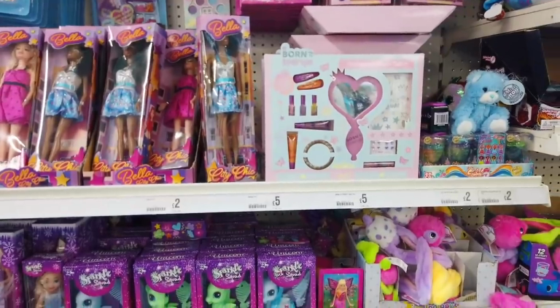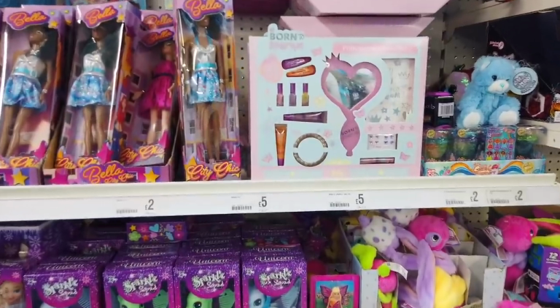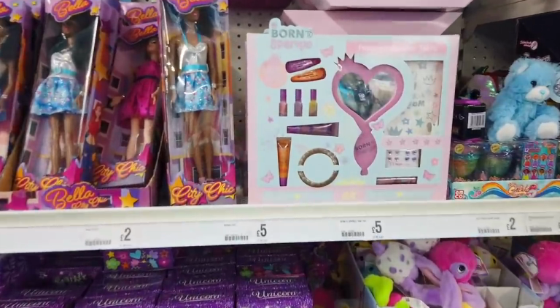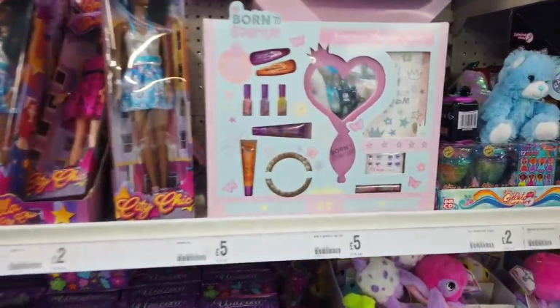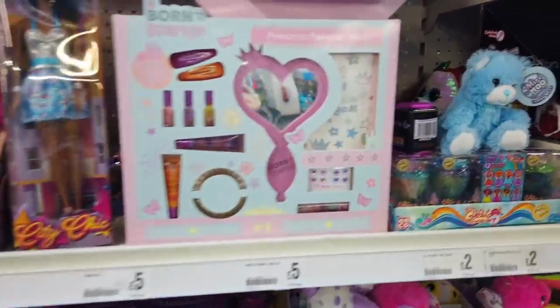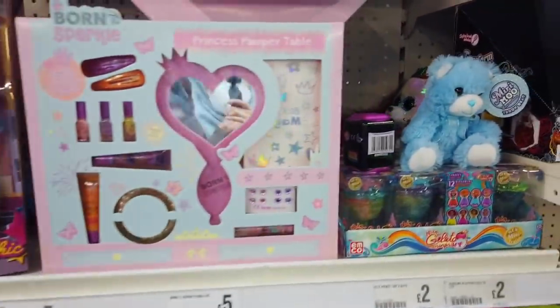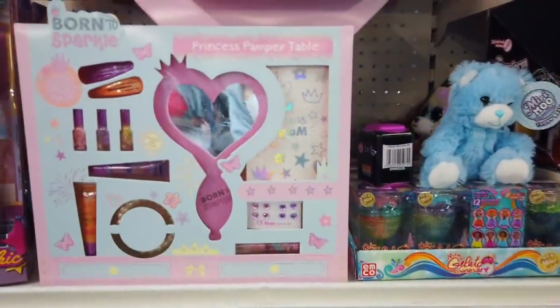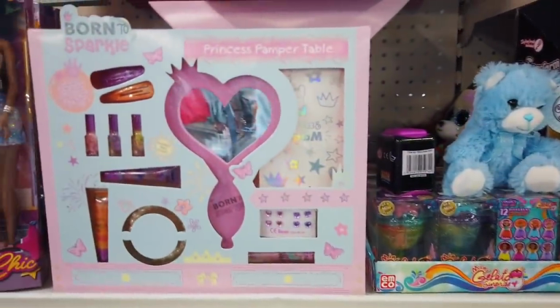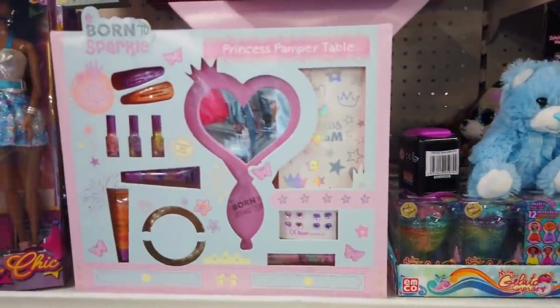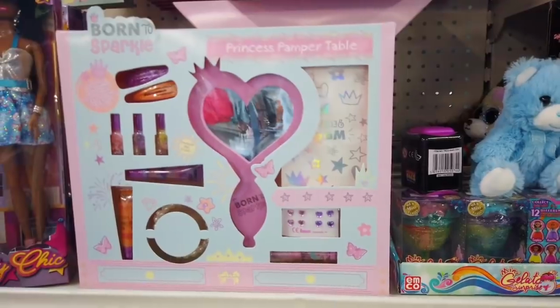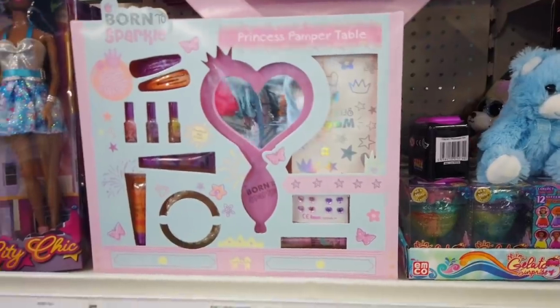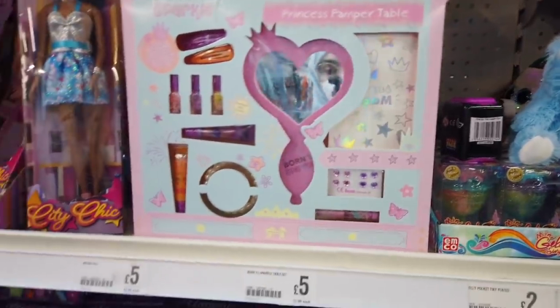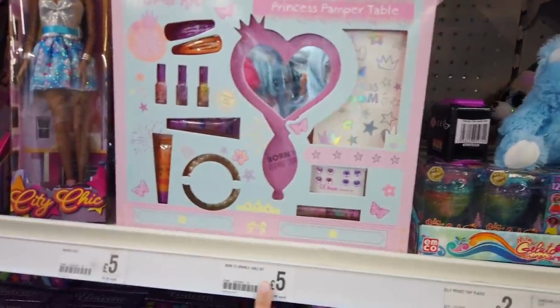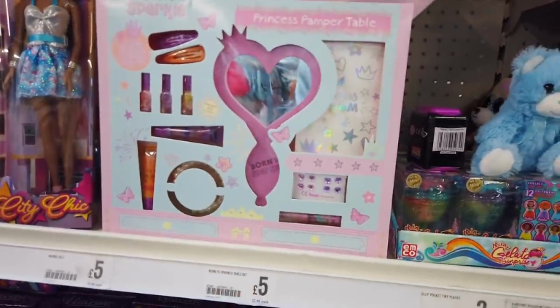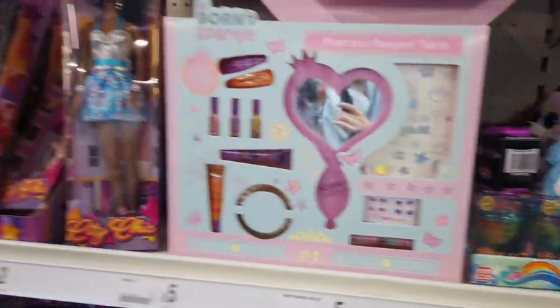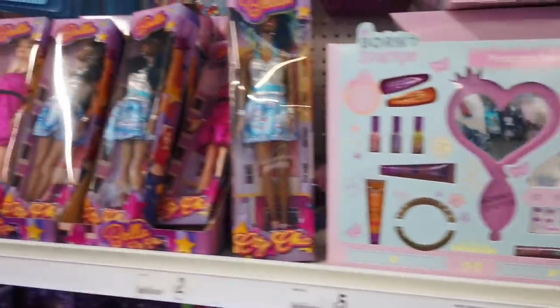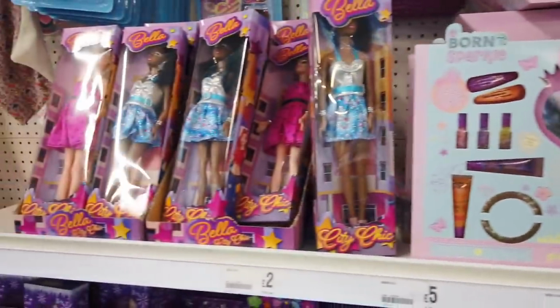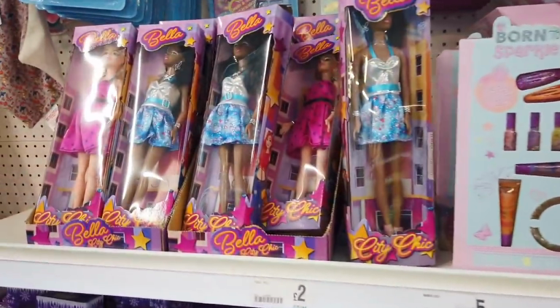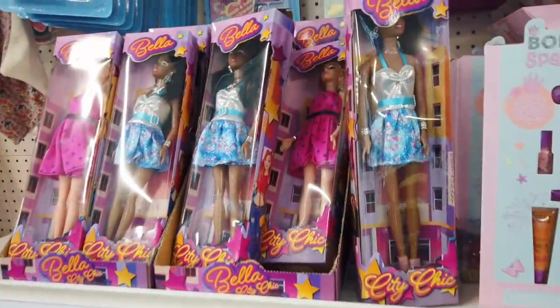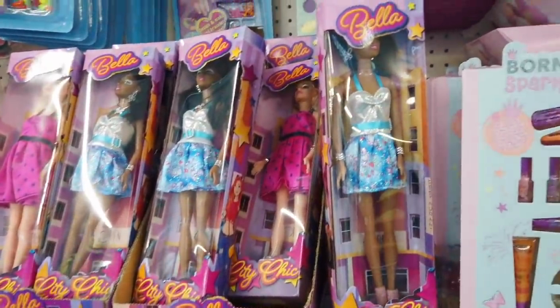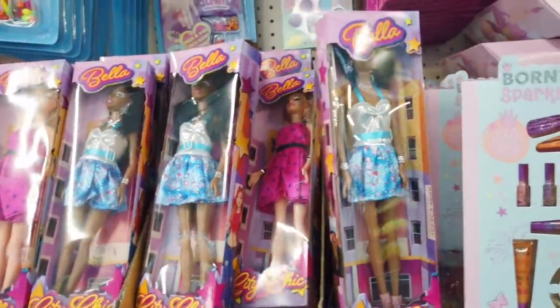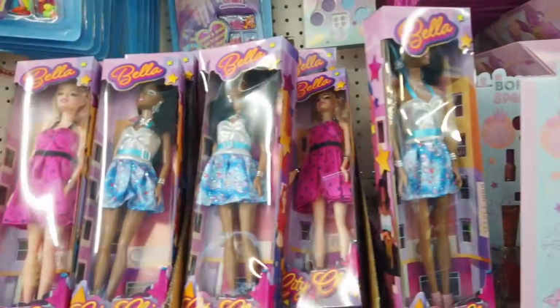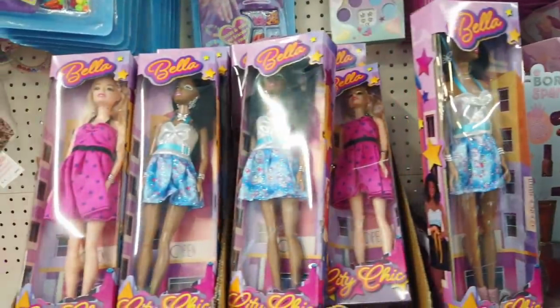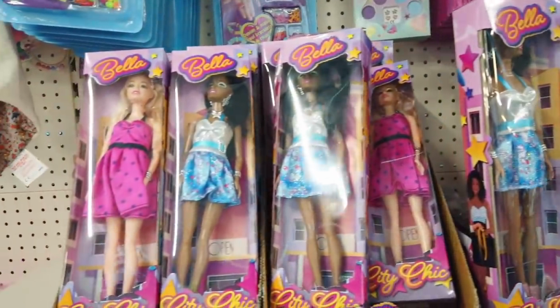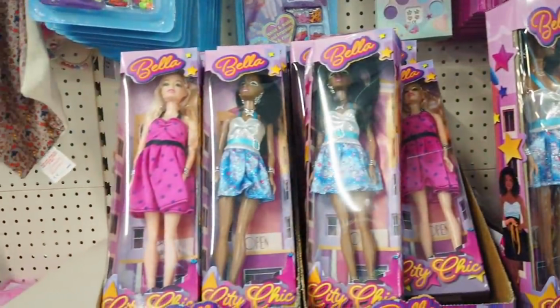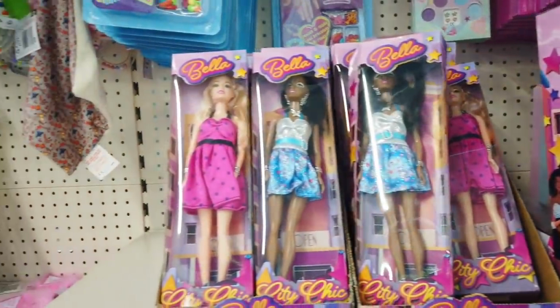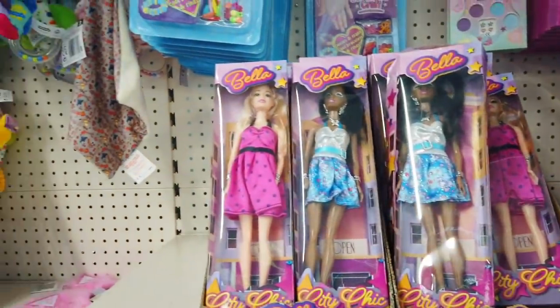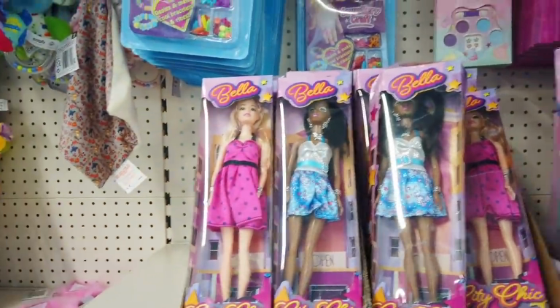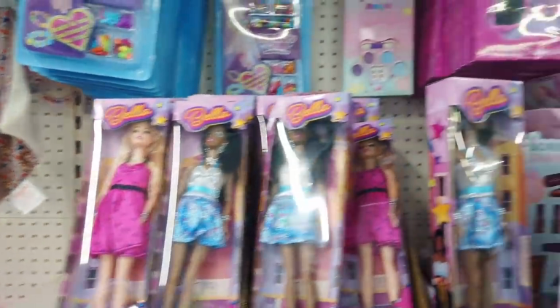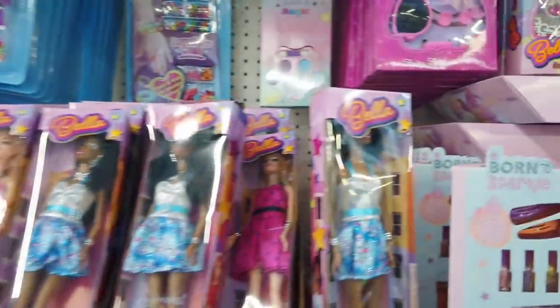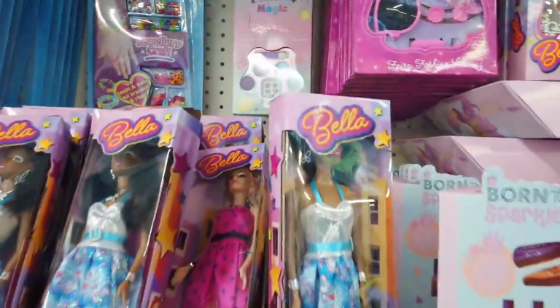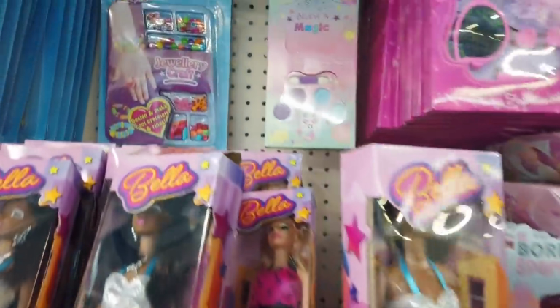In the toy section they've got a few new things here. There's a Princess Pamper table — that's £5 — and then they've got some new dolls in, they're £2. And it says 'Believe in magic' on them.